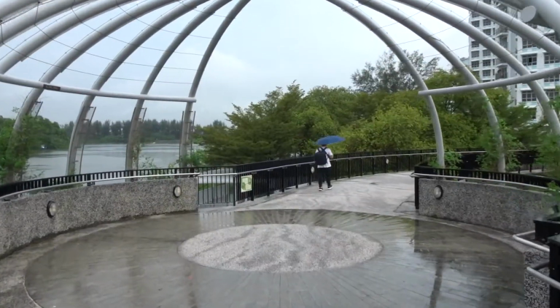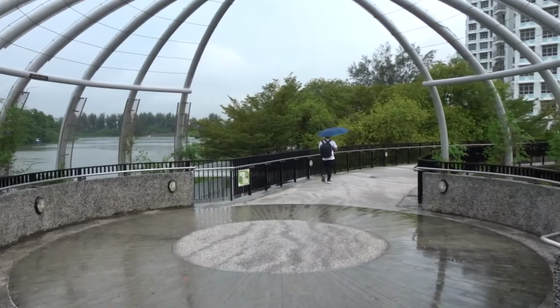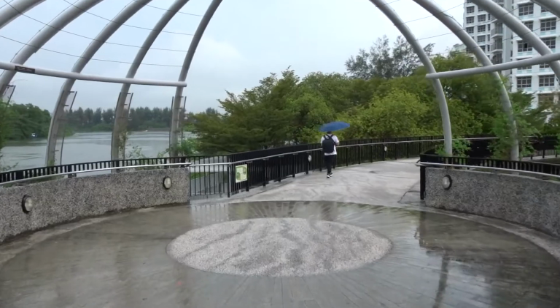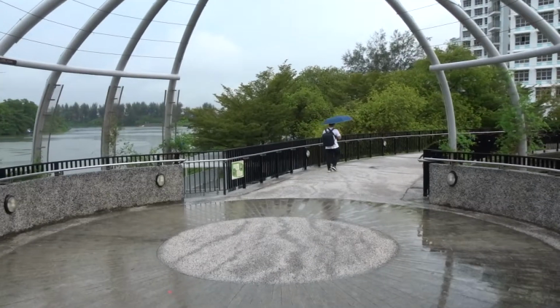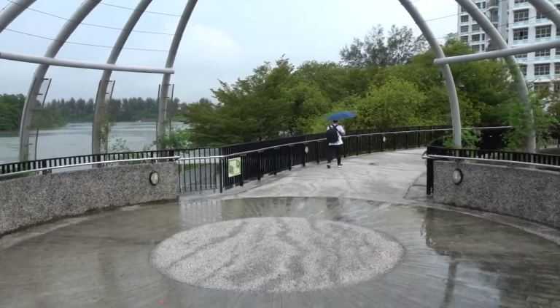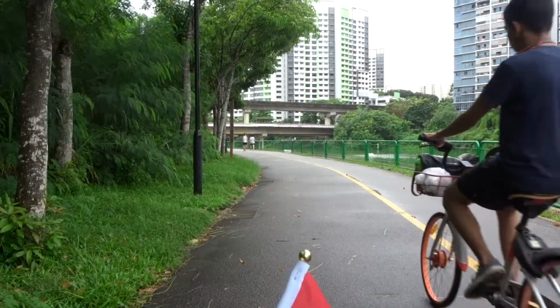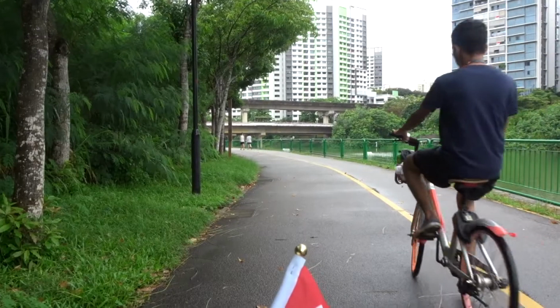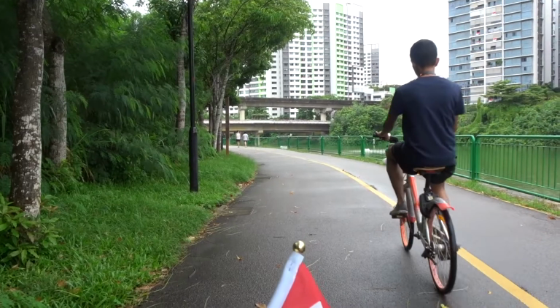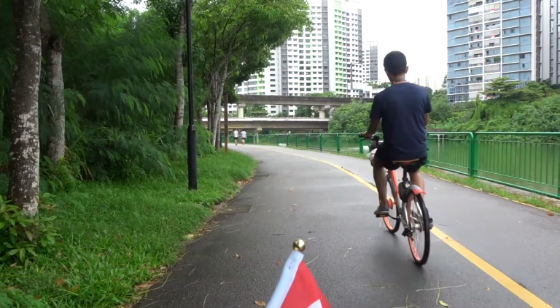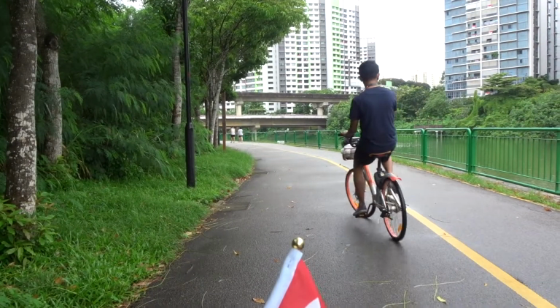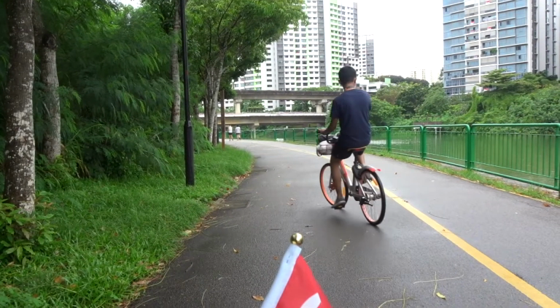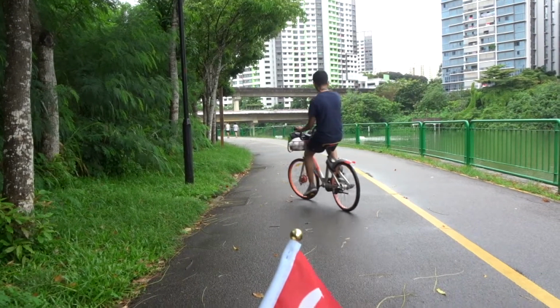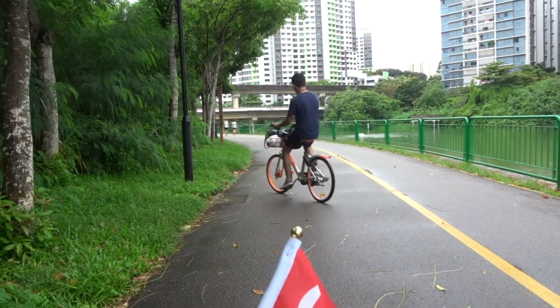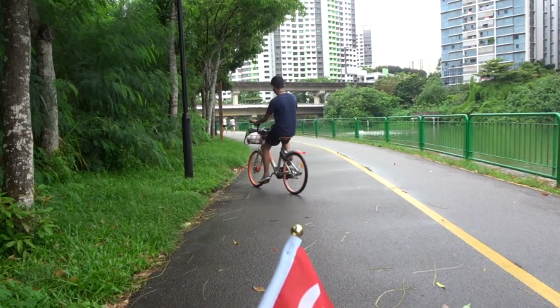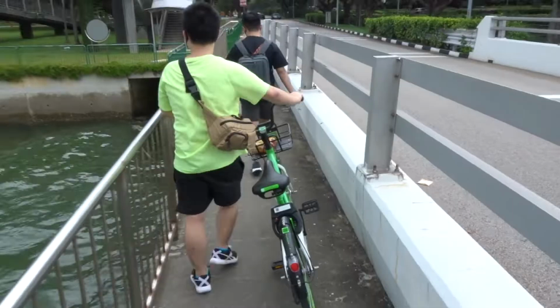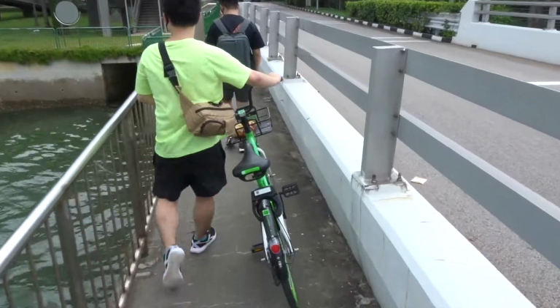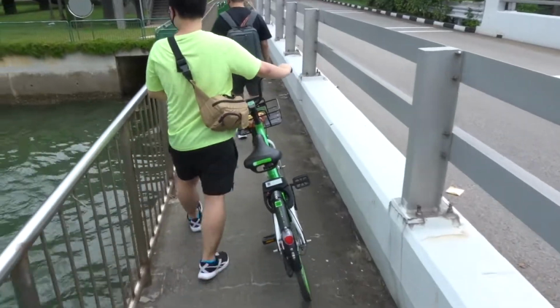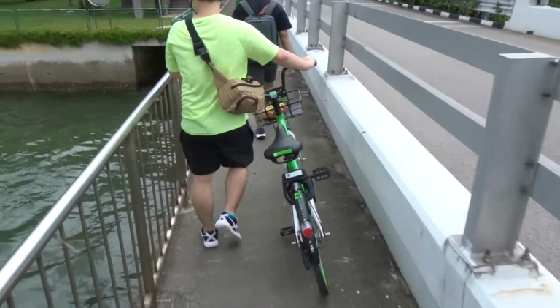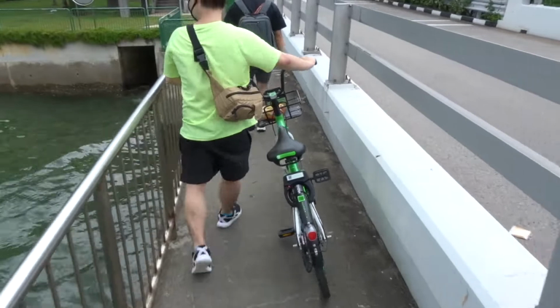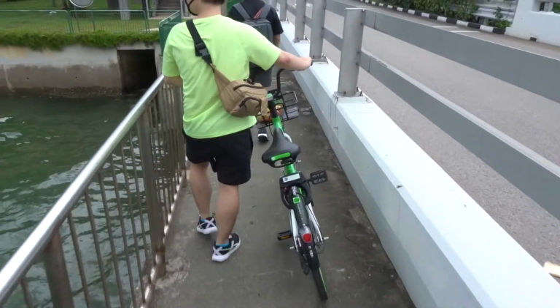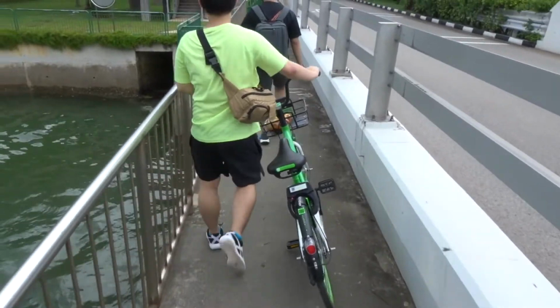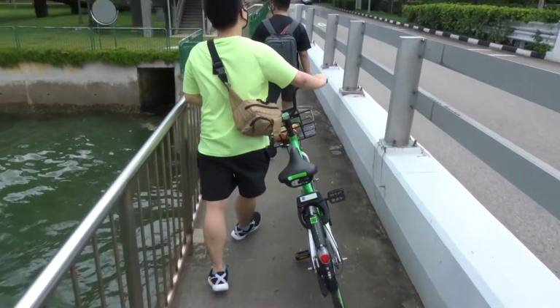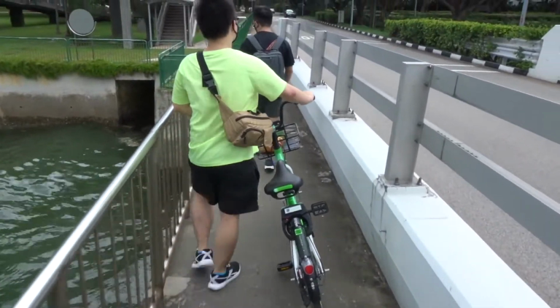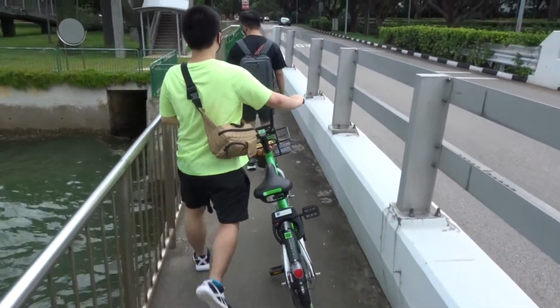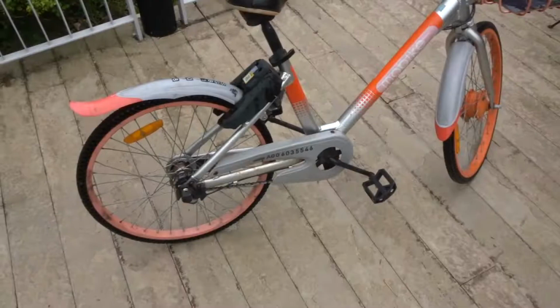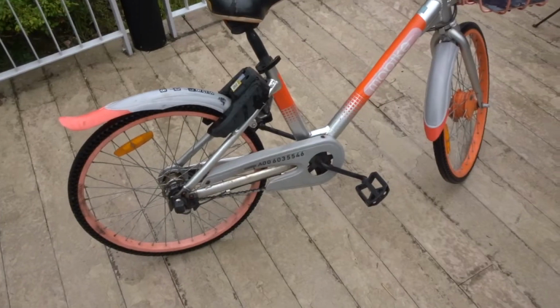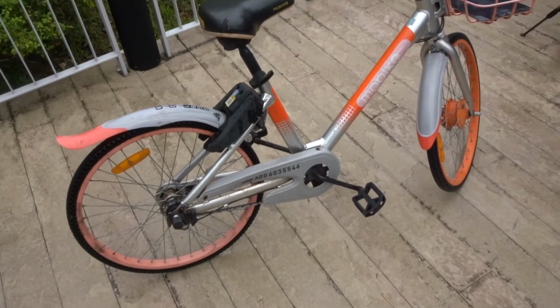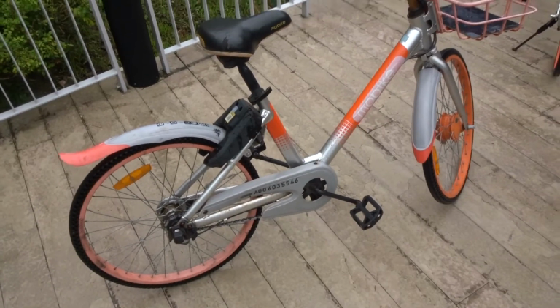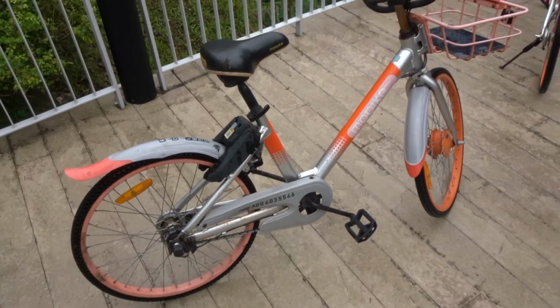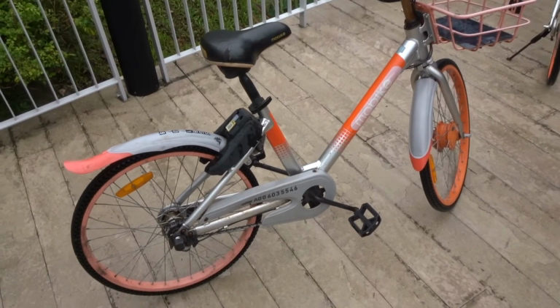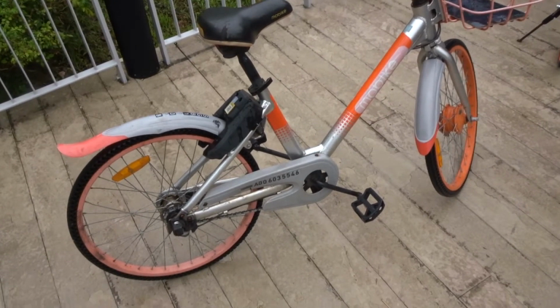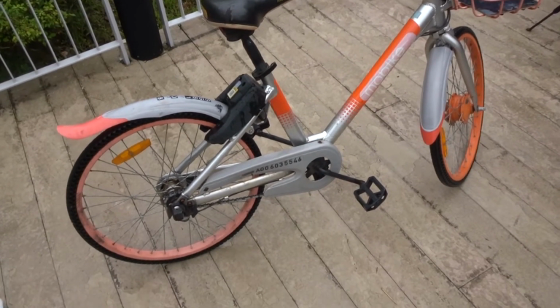I am a pretty casual cyclist, so I've decided to rope some friends along to go on a short cycling trip using a shared bike, and I'm calling it a cycling adventure.